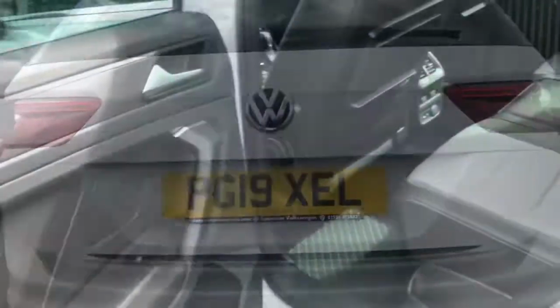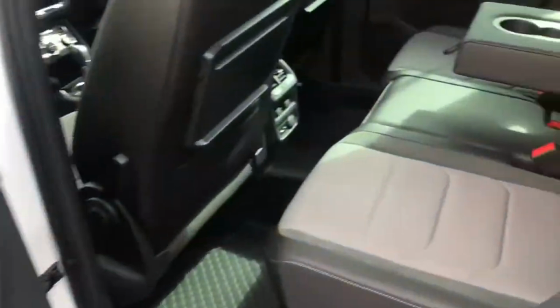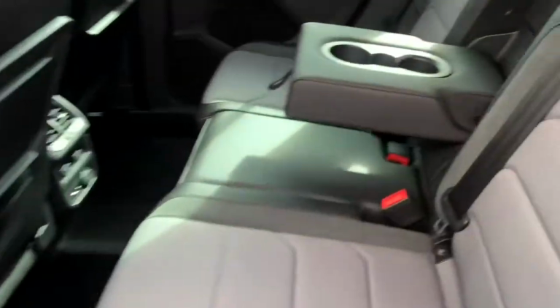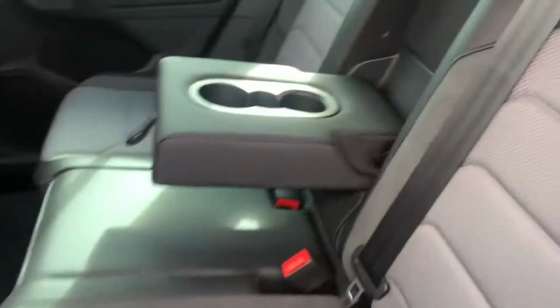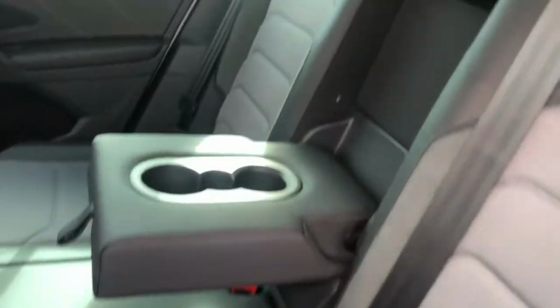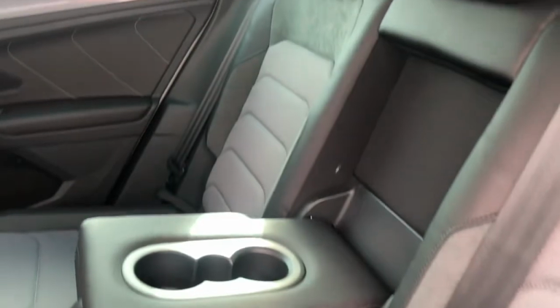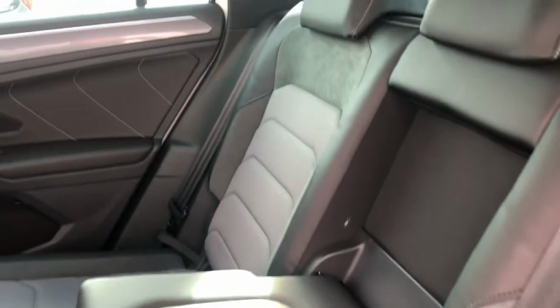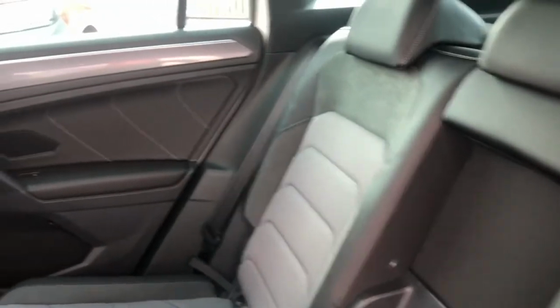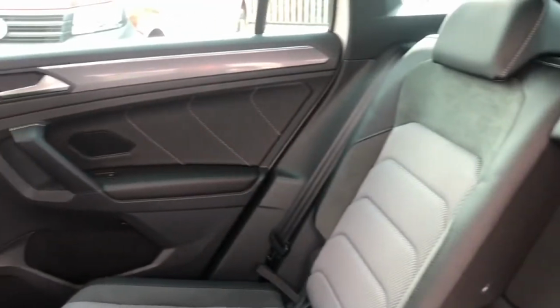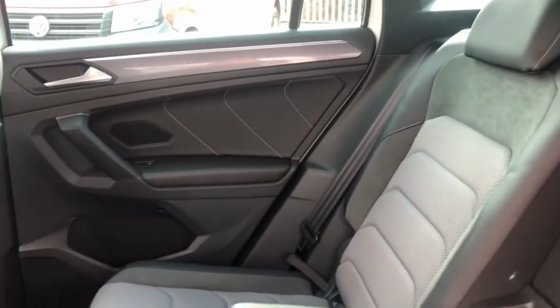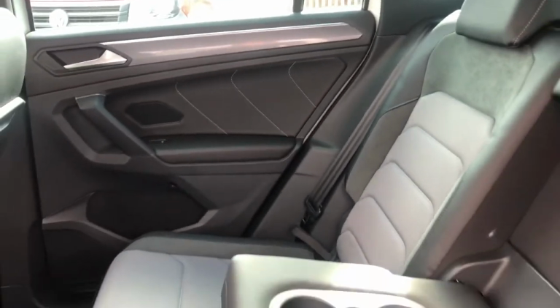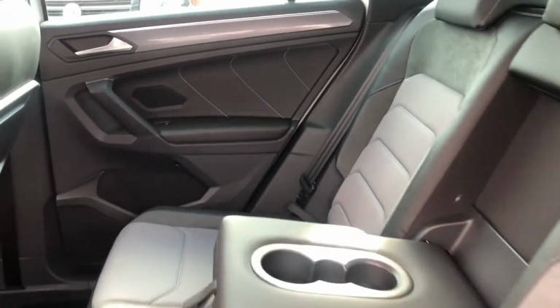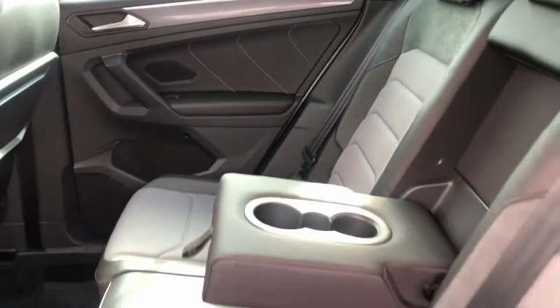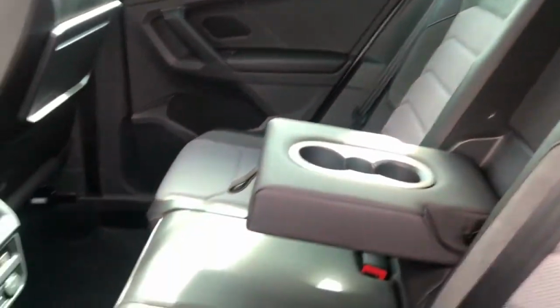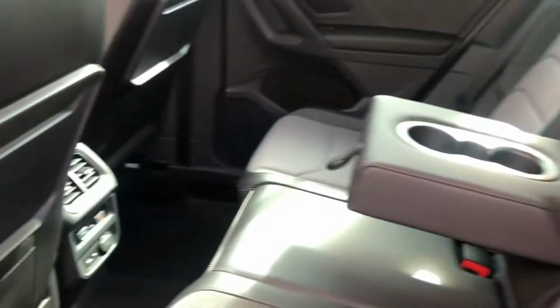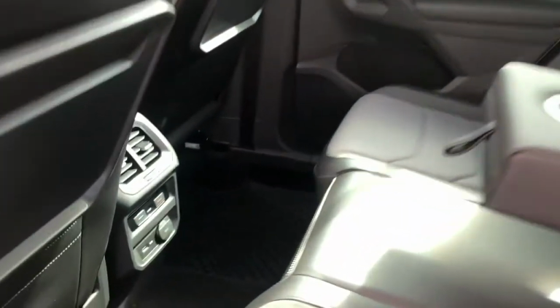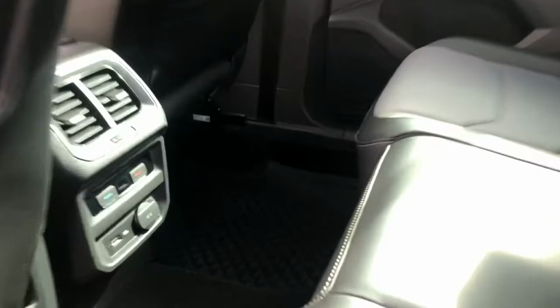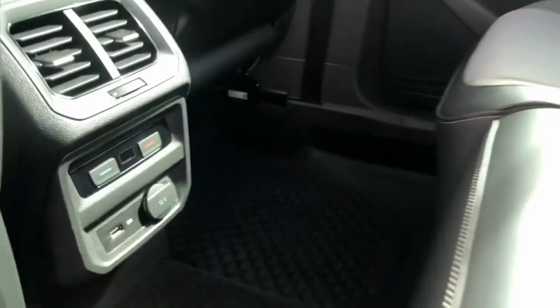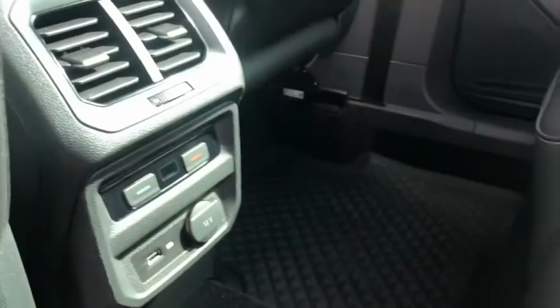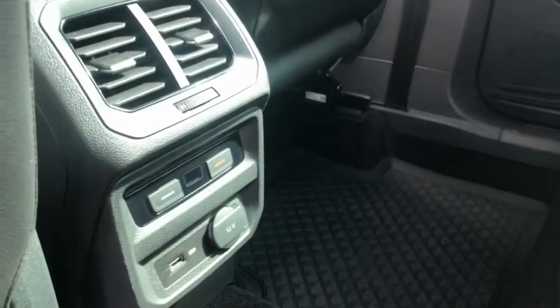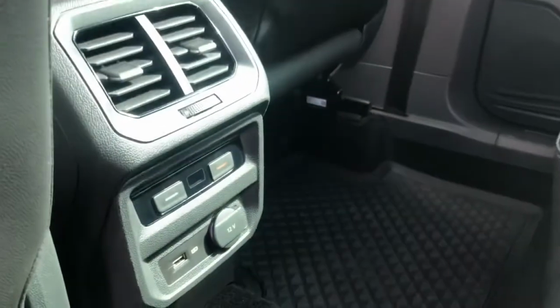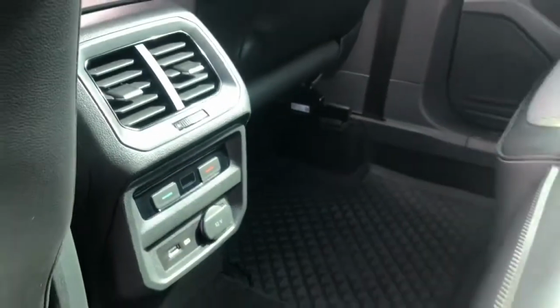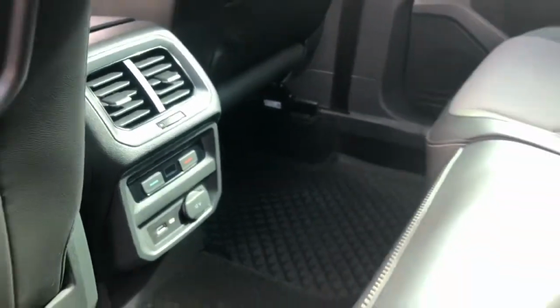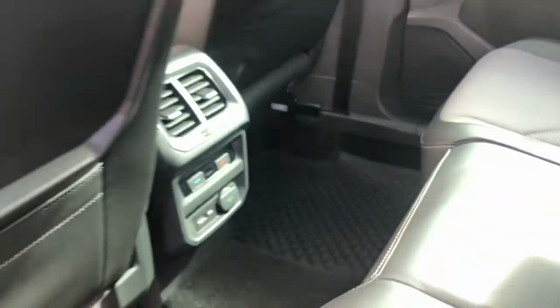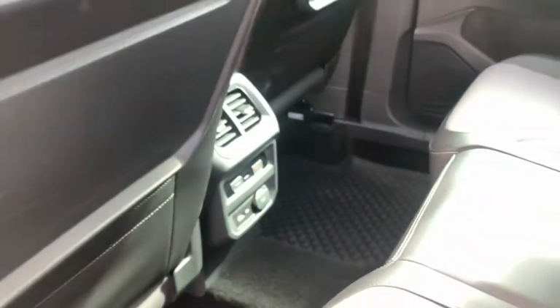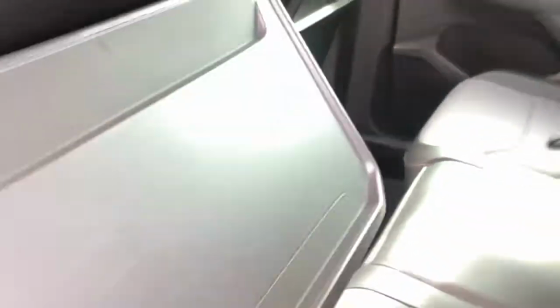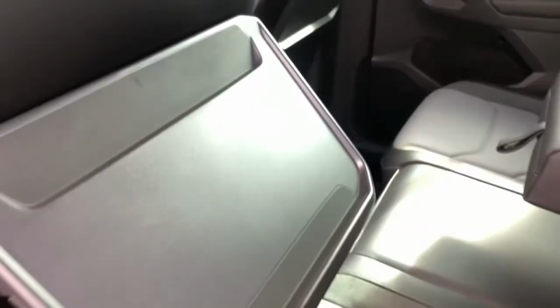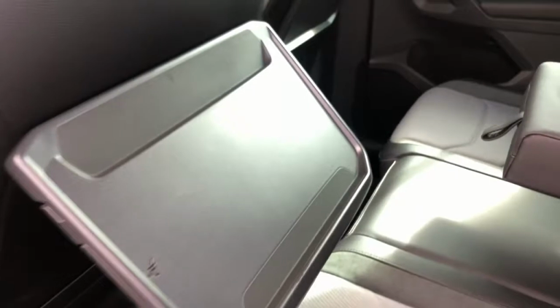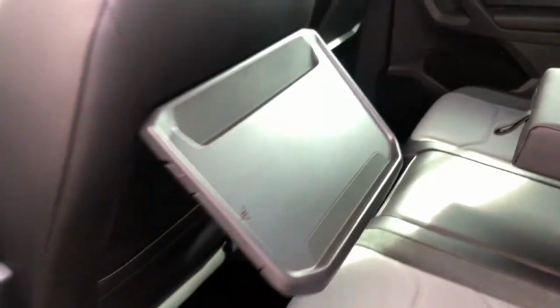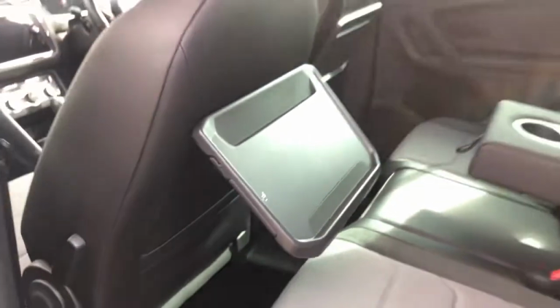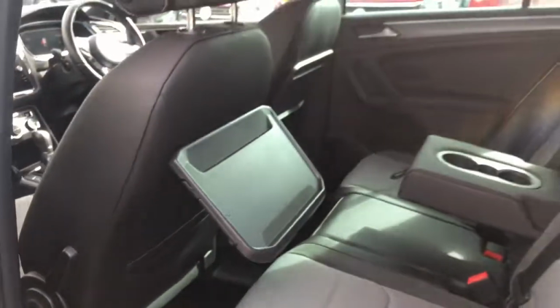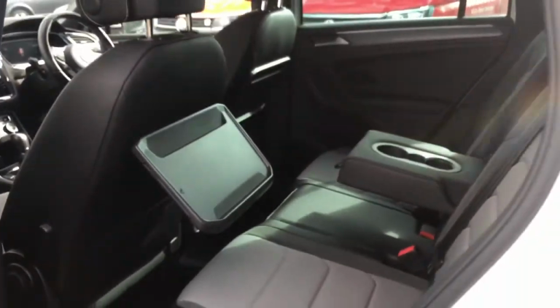Moving into the rear, we have a black and grey cloth finish — it looks really trendy in here, it's also really comfortable and you've got plenty of space for anyone travelling in the back. You've got your aircon controls down here as well as a handy USB port to charge your devices. We've also got two pull-out tables that pop straight back in.